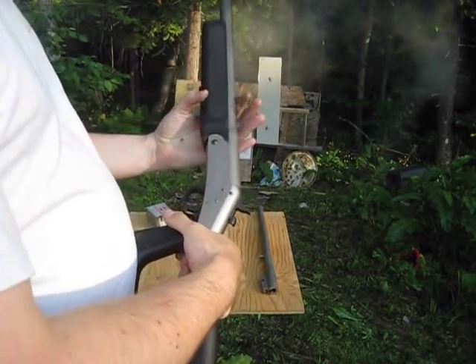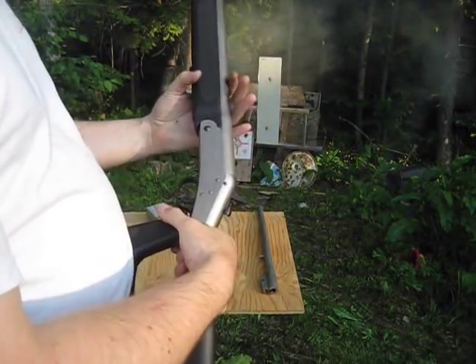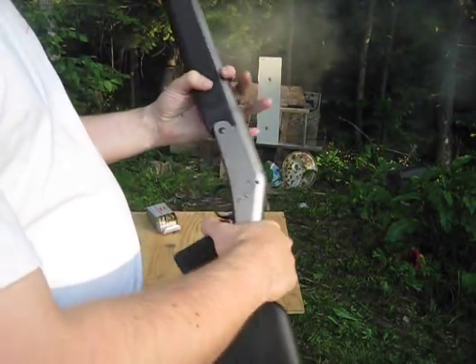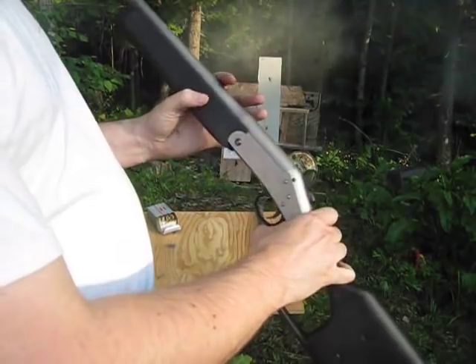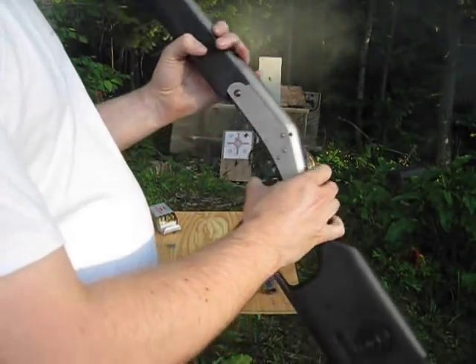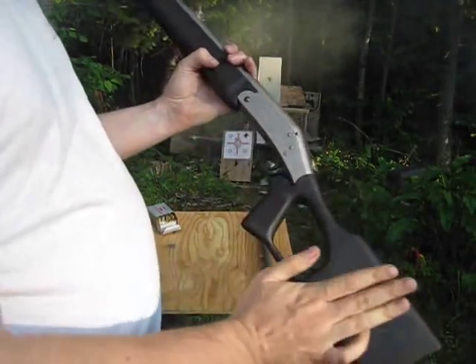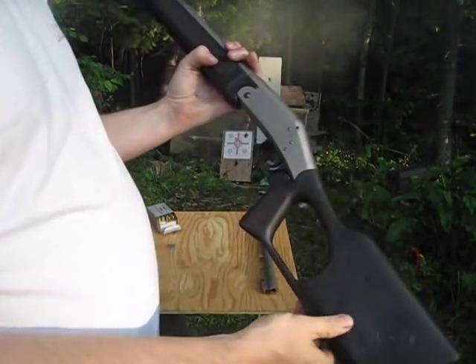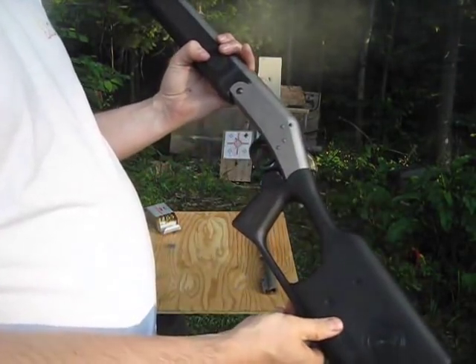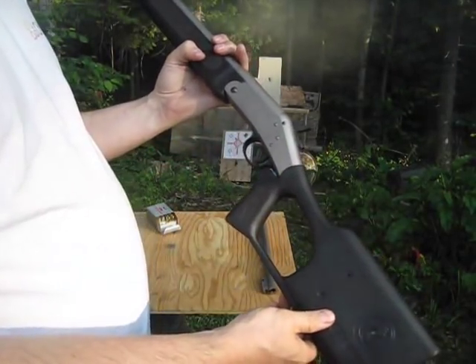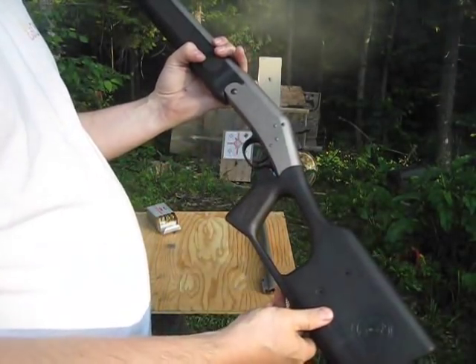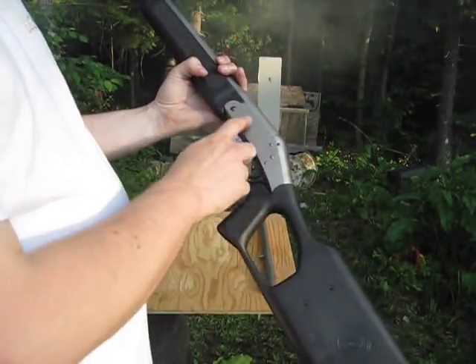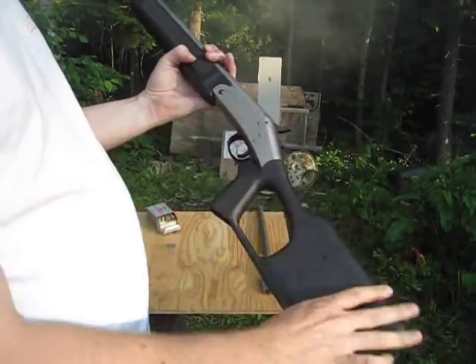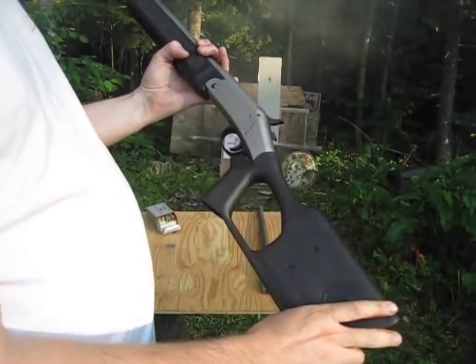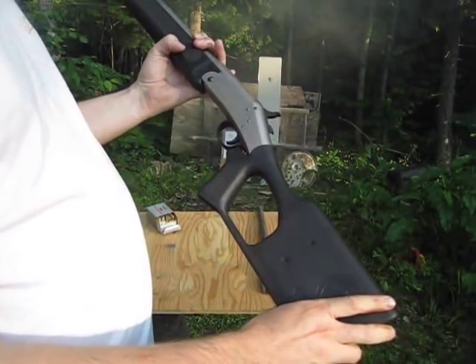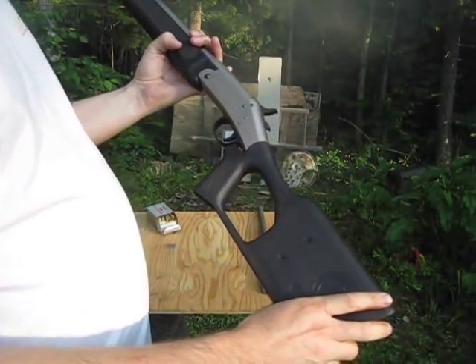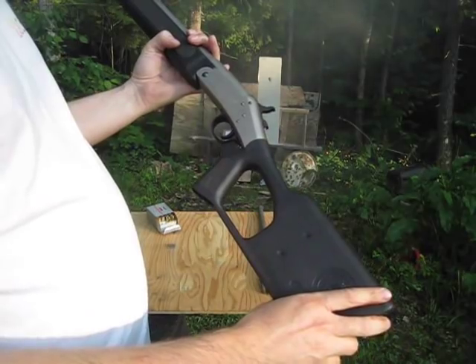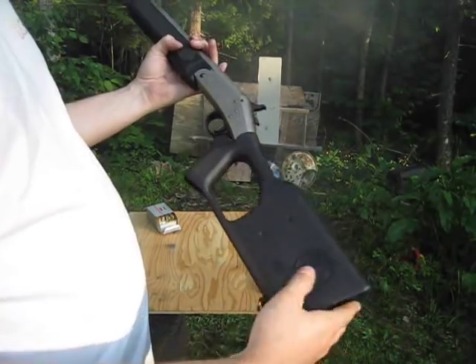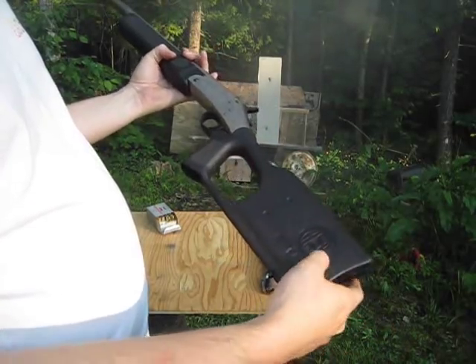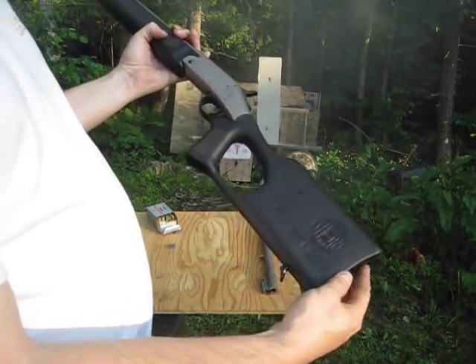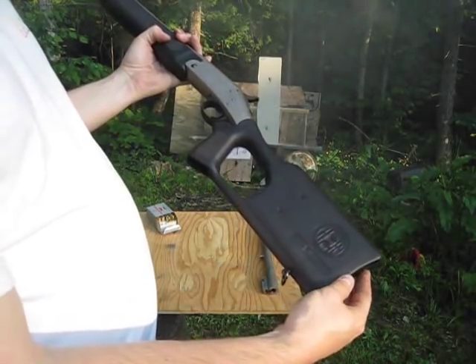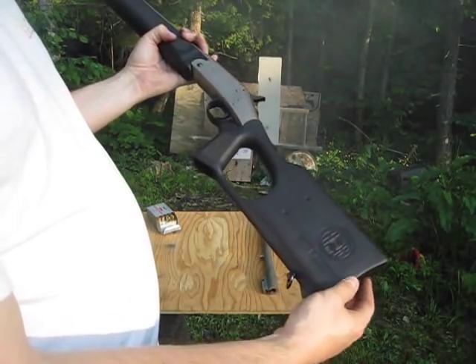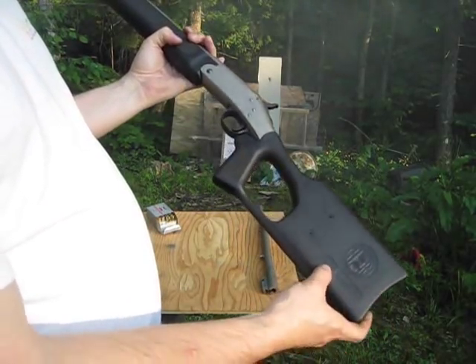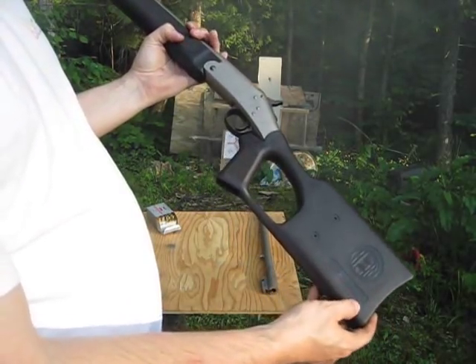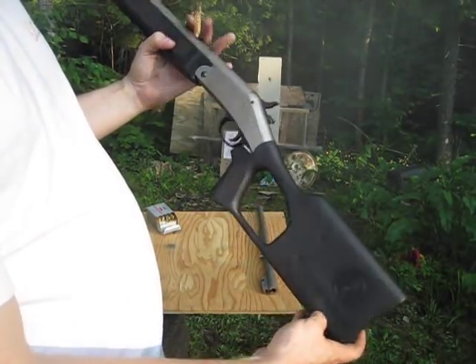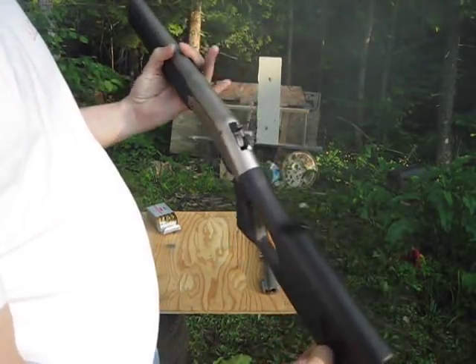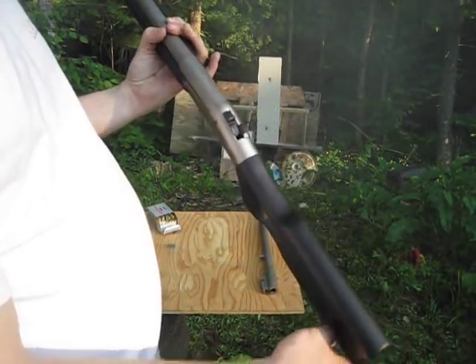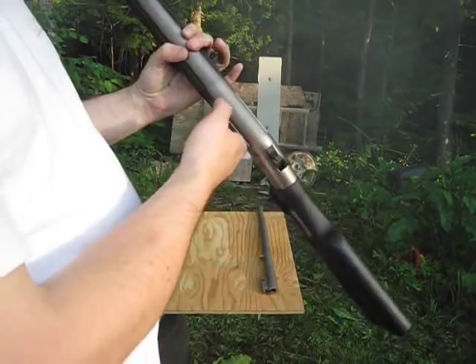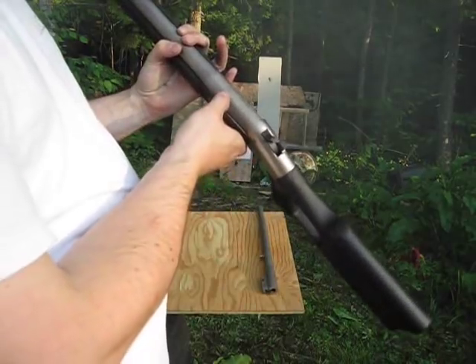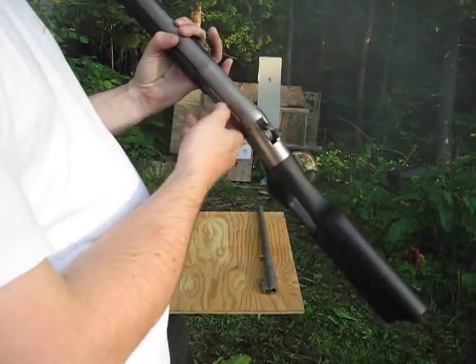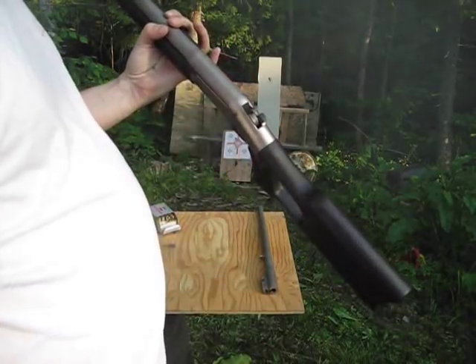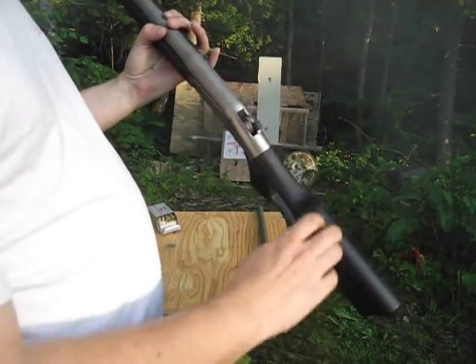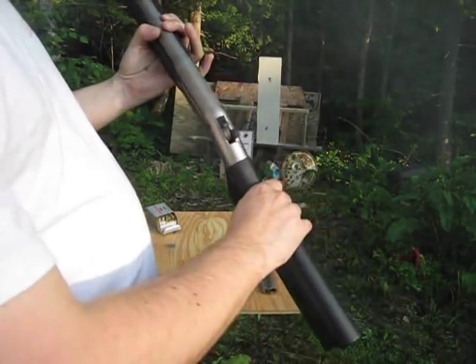So it's got a nickel finish, synthetic stock, made by New England Firearms. Over here it says H&R Tamer Survivor, Model SB1.